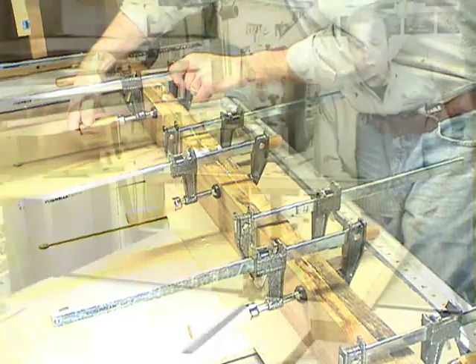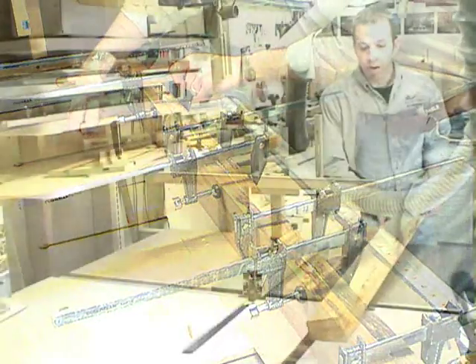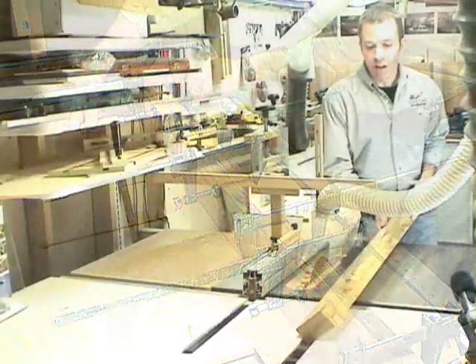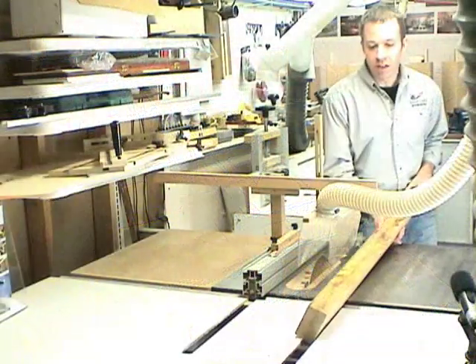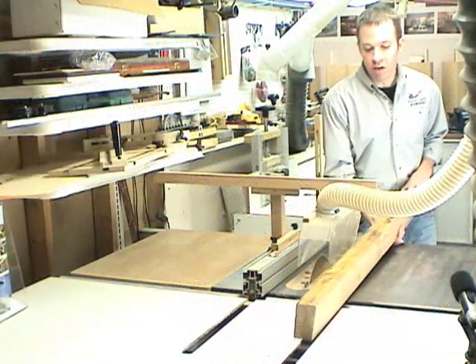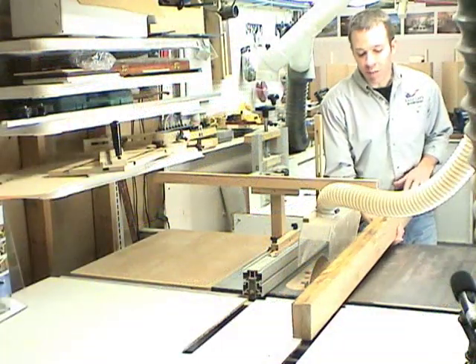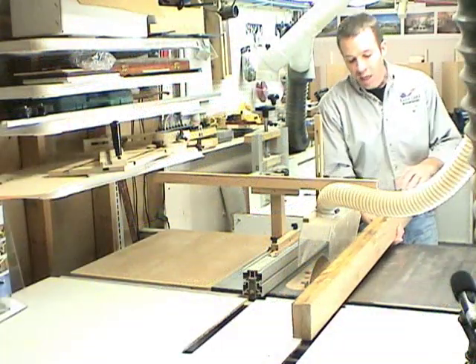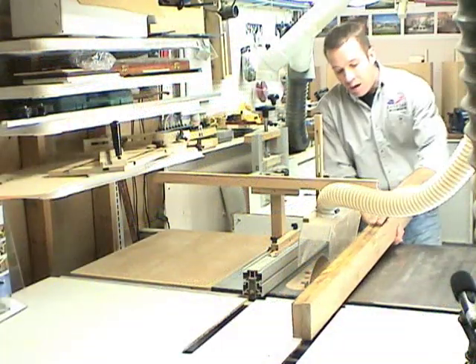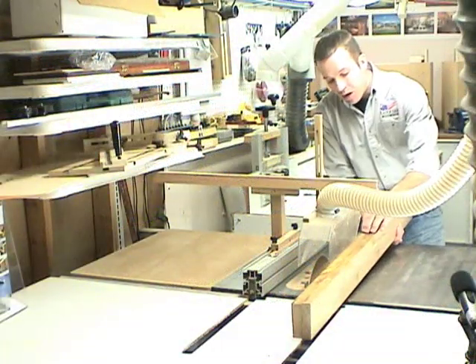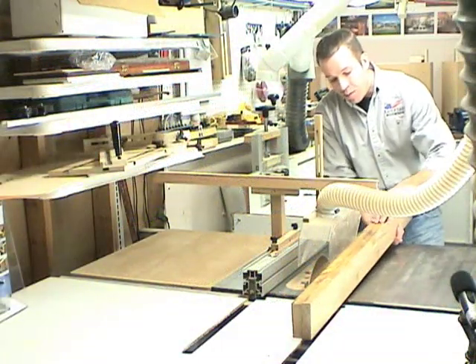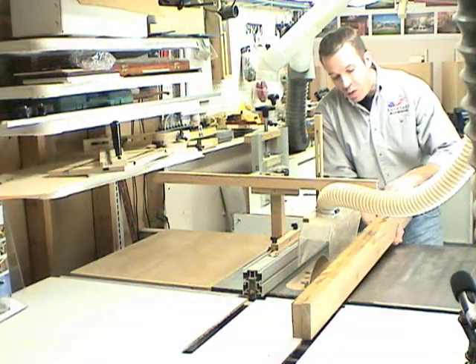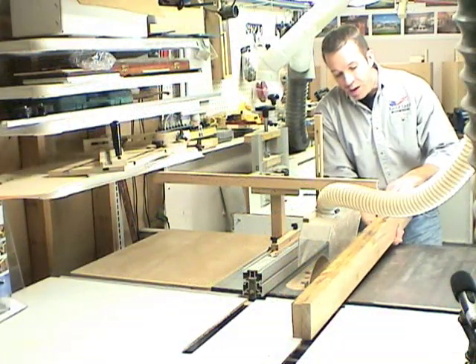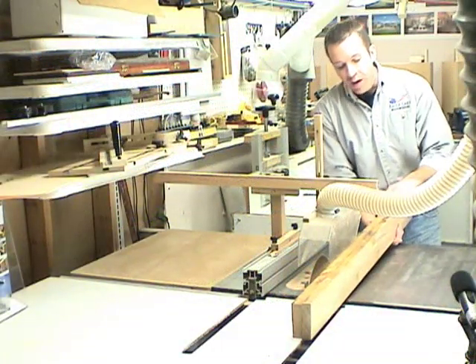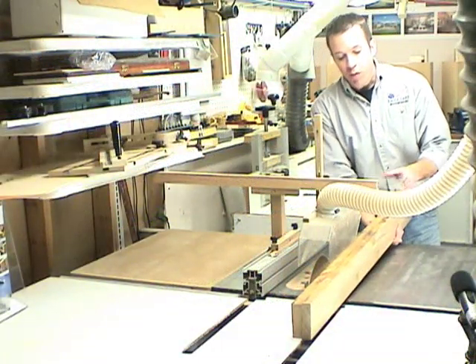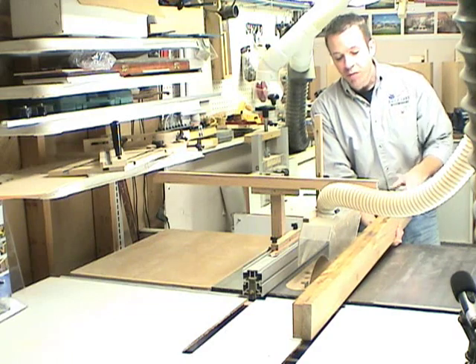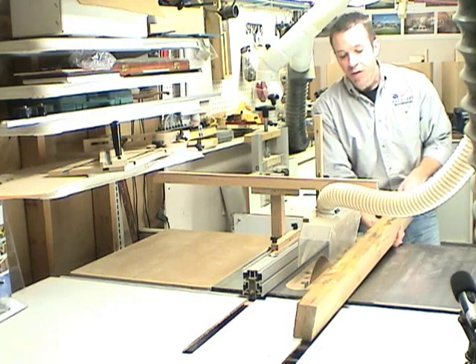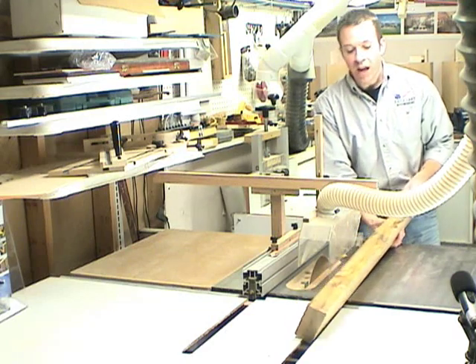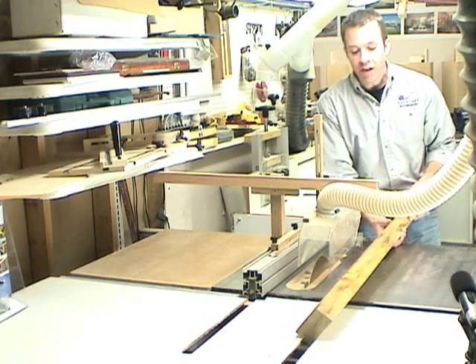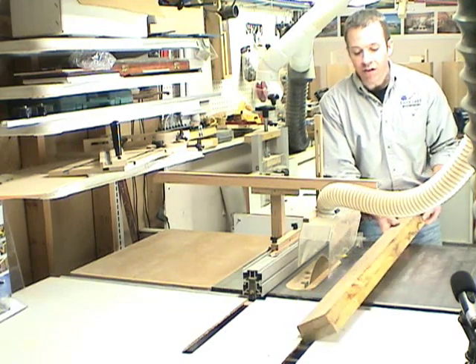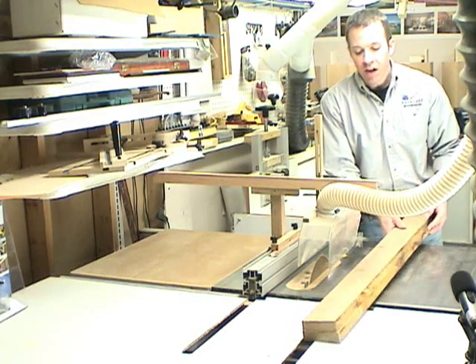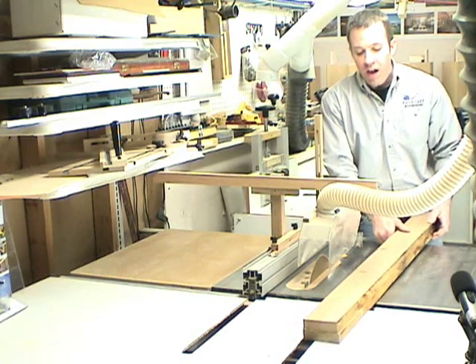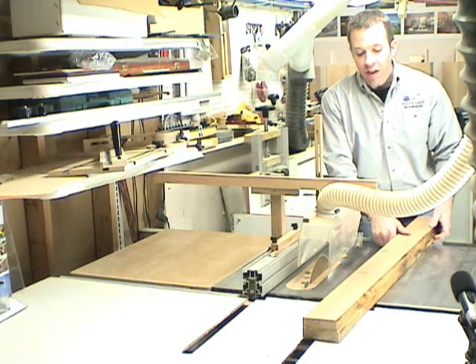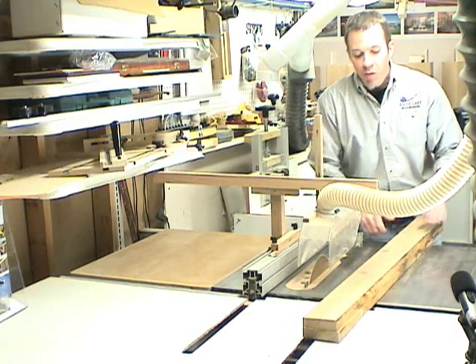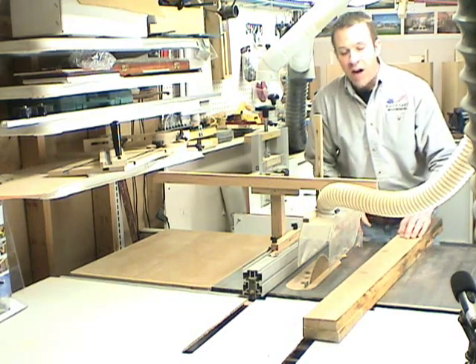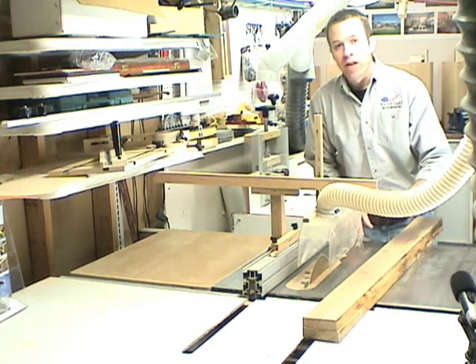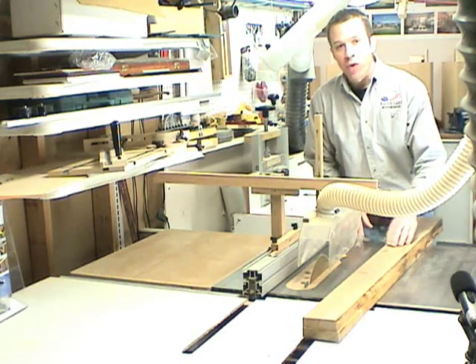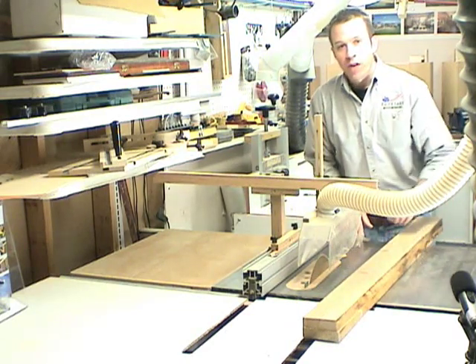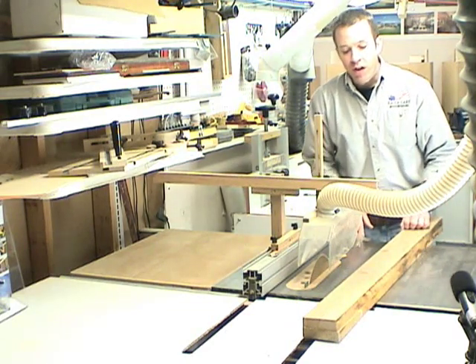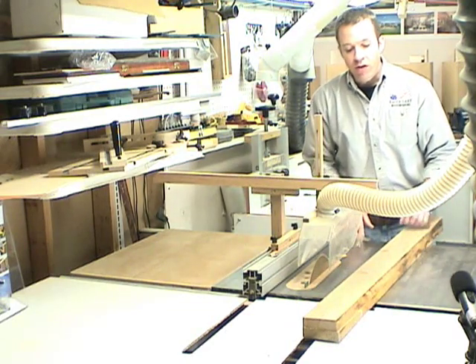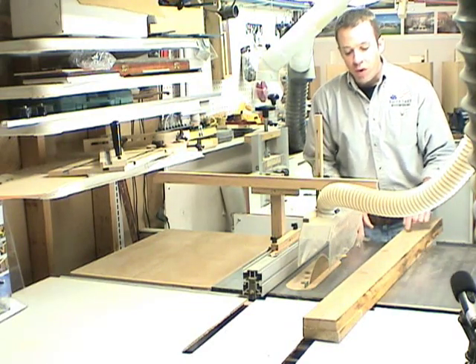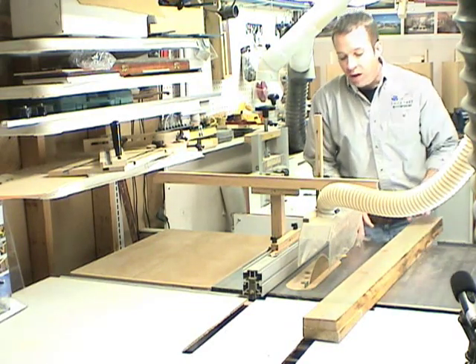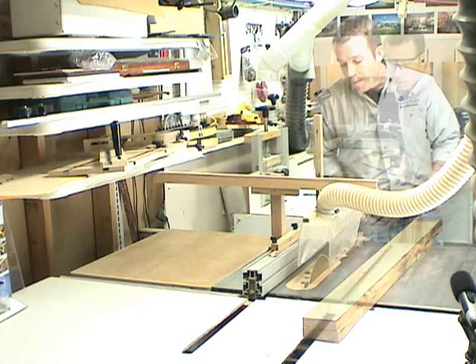With our fence piece glued up, I'm just going to rip it to width — approximately three and a half inches — and then we'll move on to the jointer and the planer and square it all up.